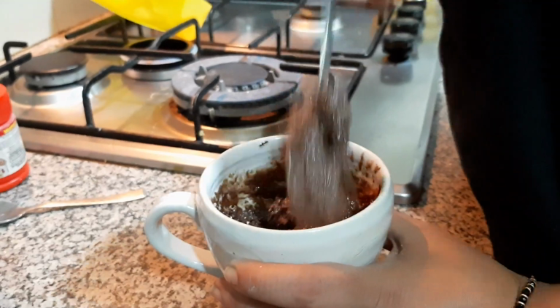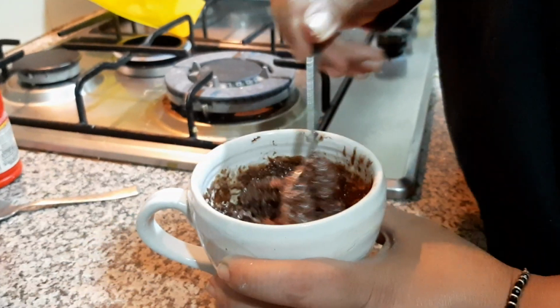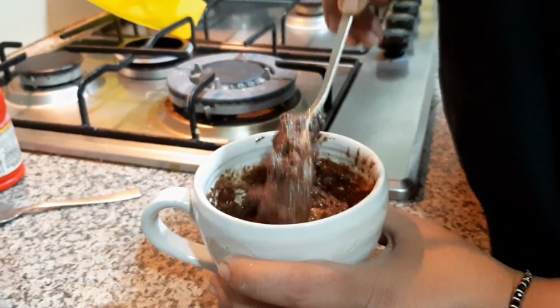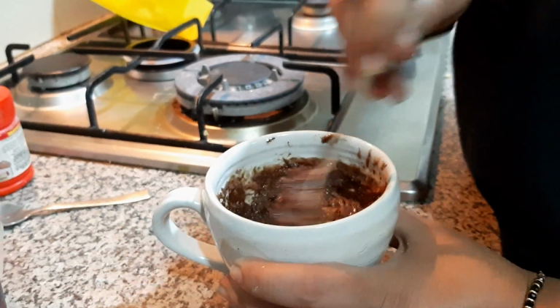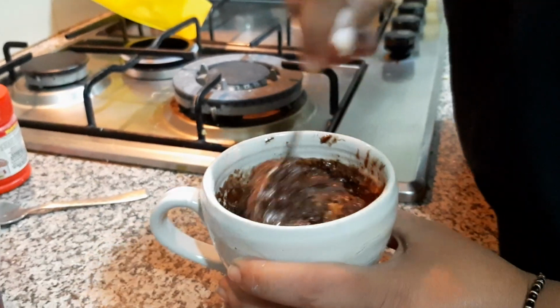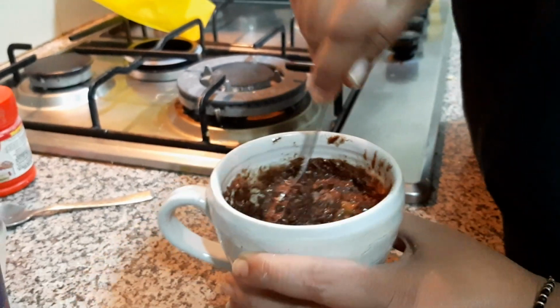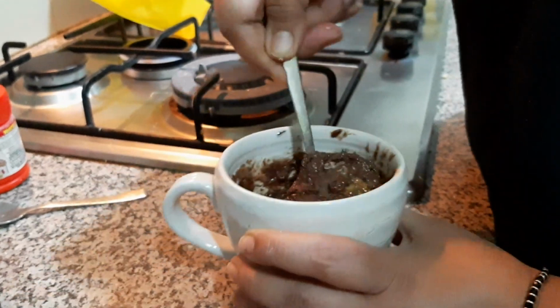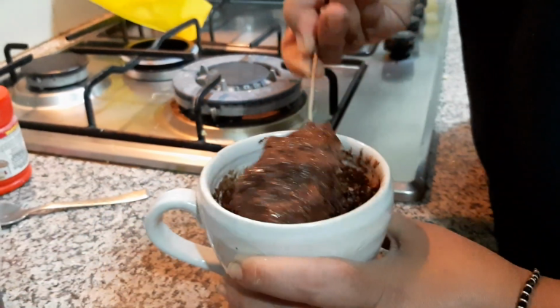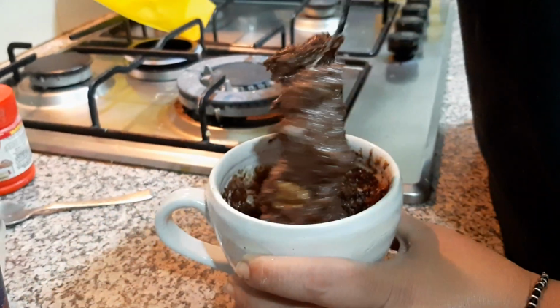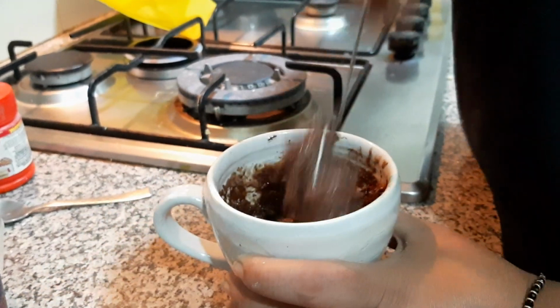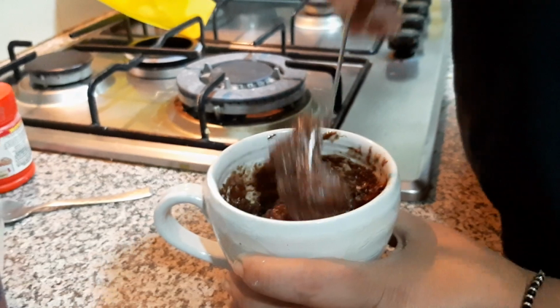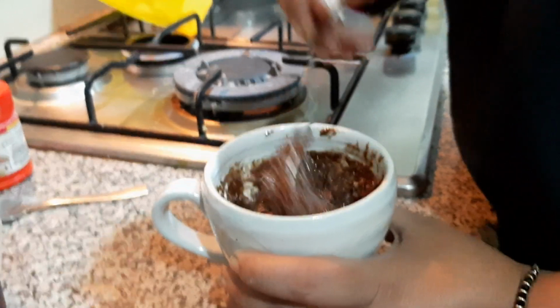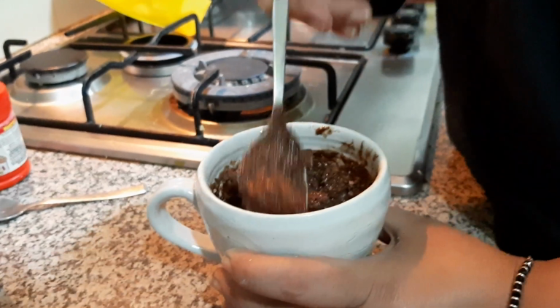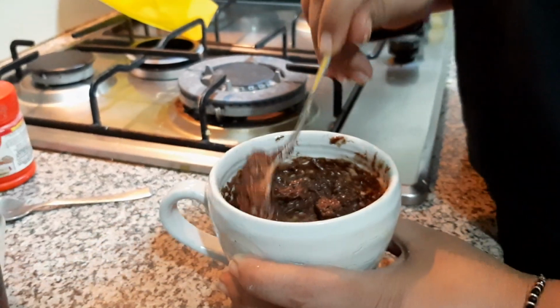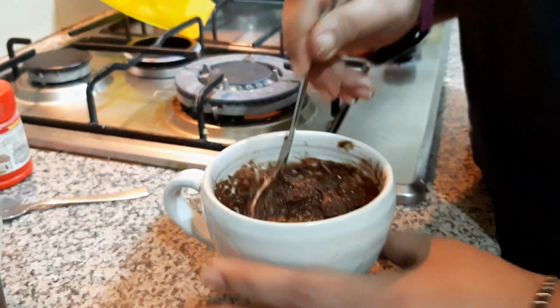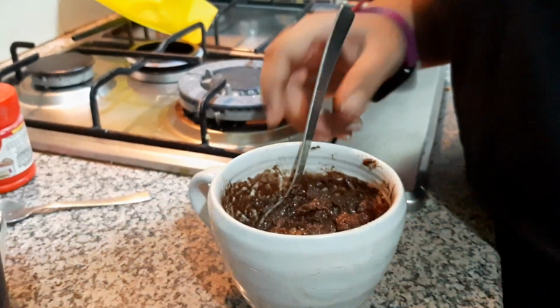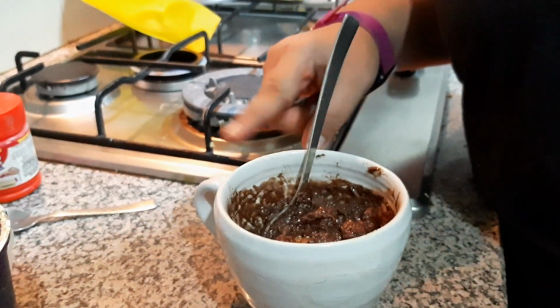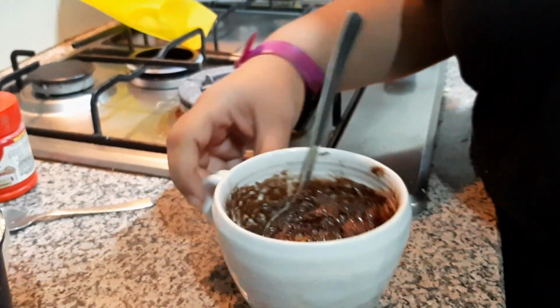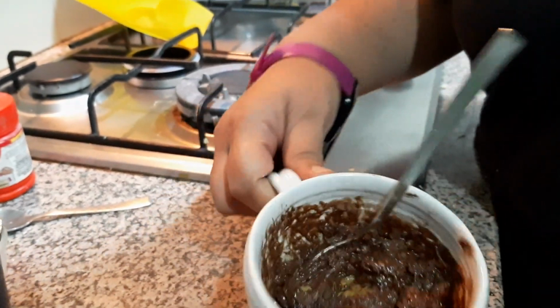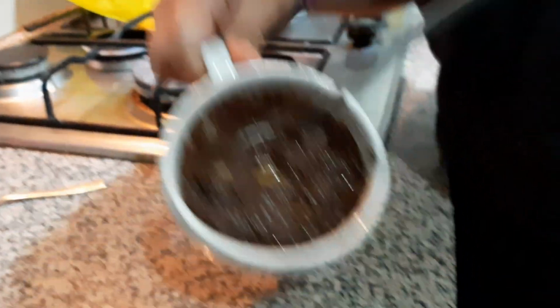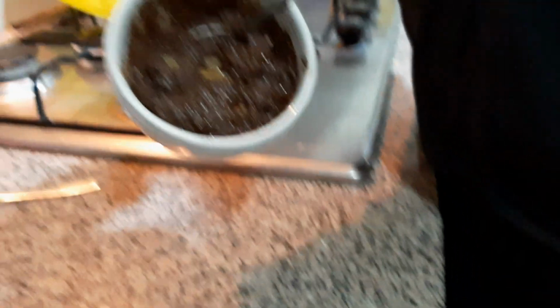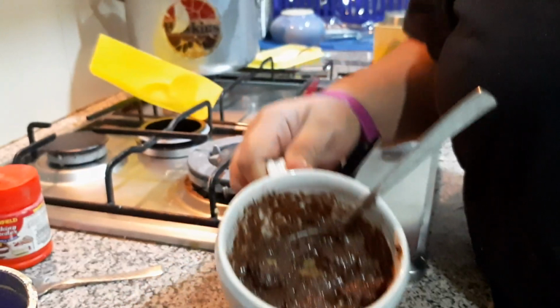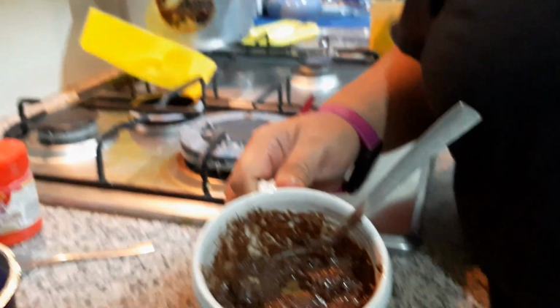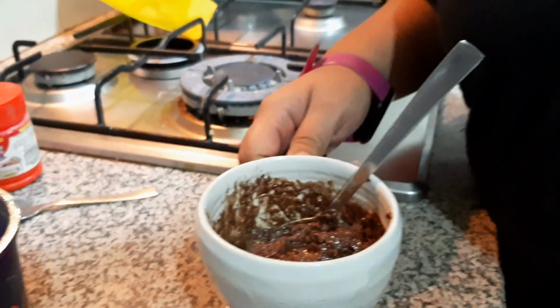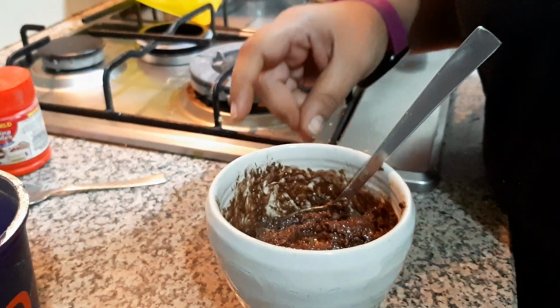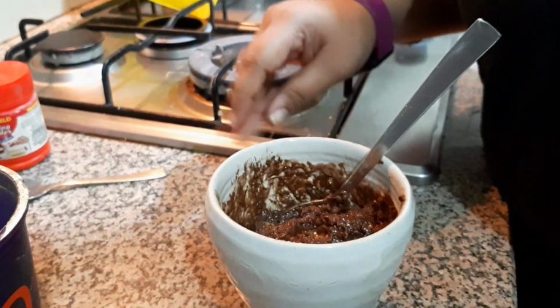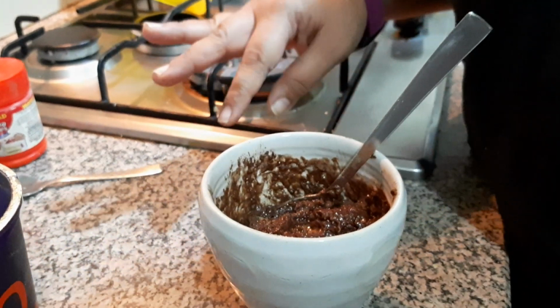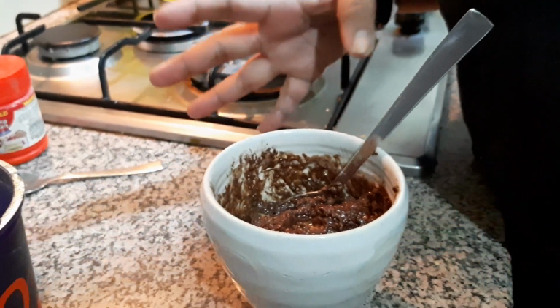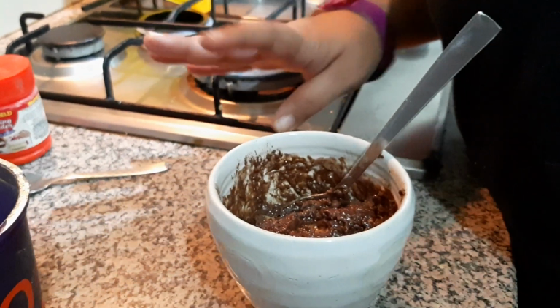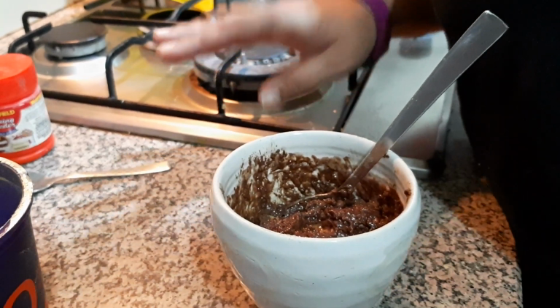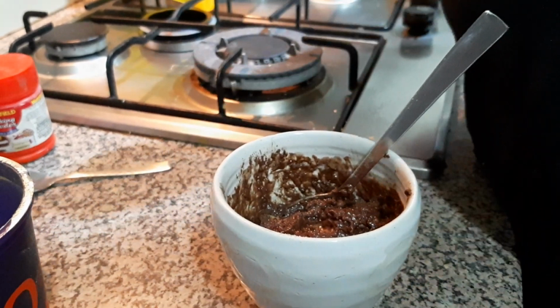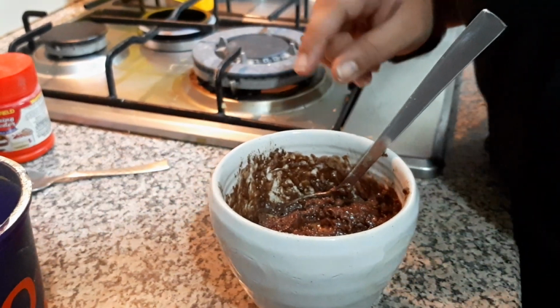And this is almost done now. Yes this is done. This is how it is going to look. And now I am going to put it in the microwave for approximately 2 minutes and it will be done.